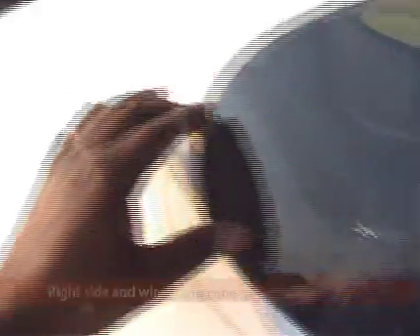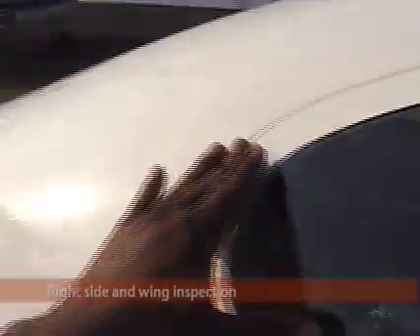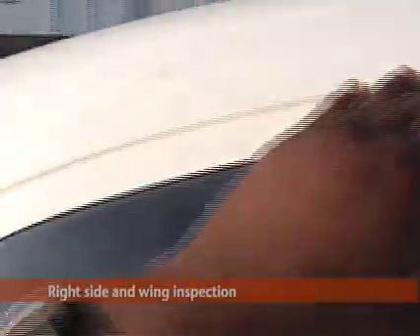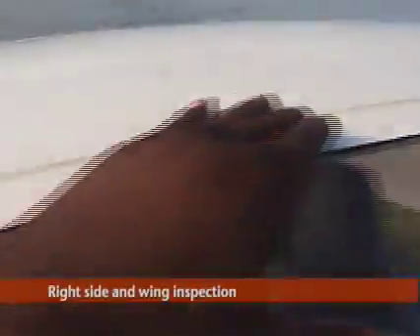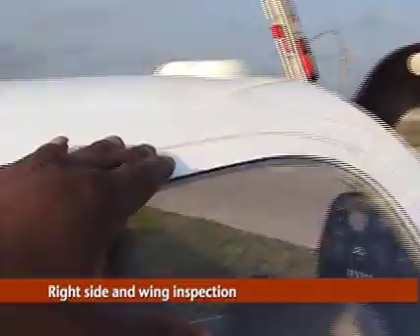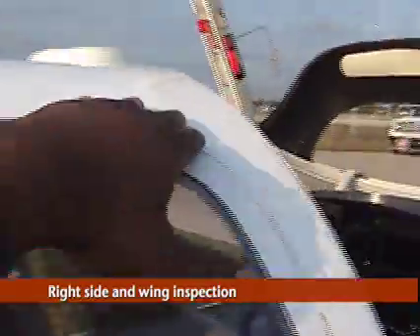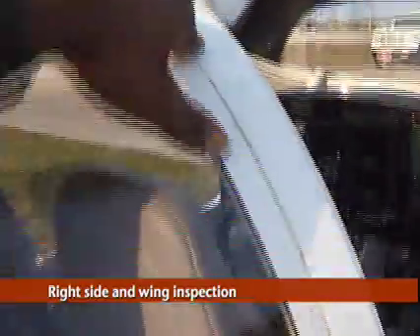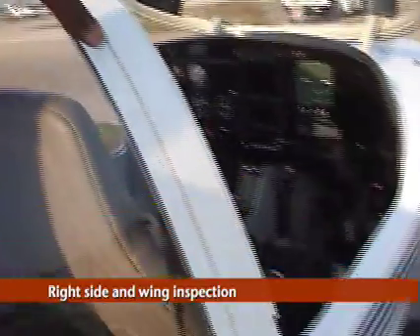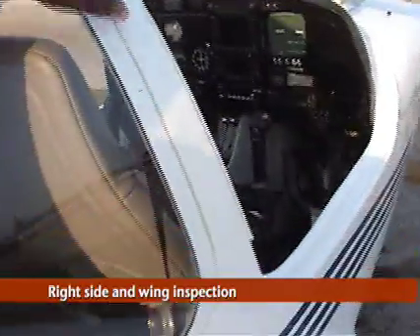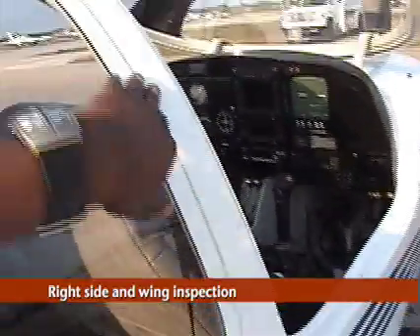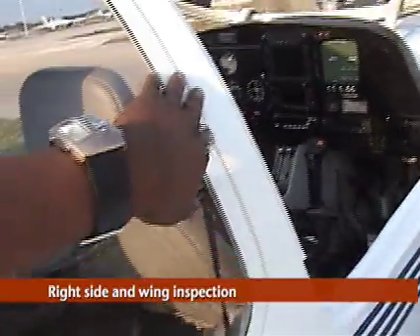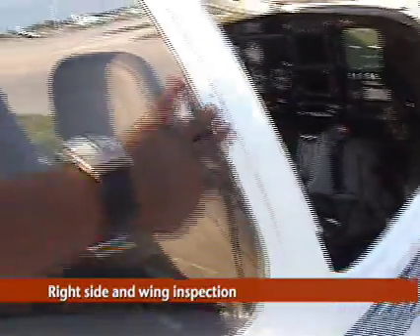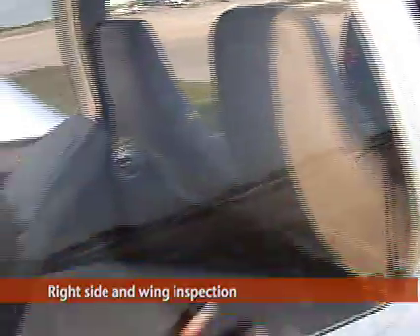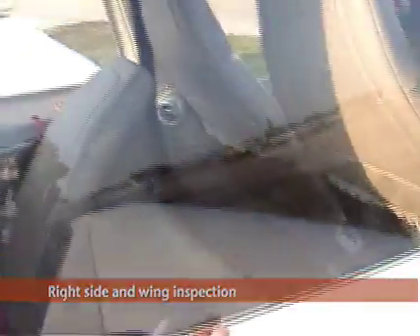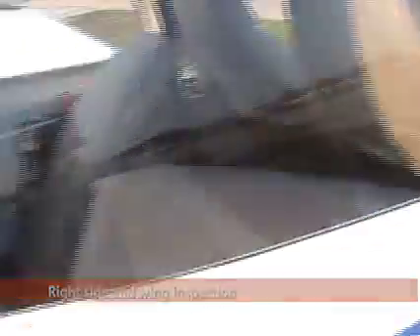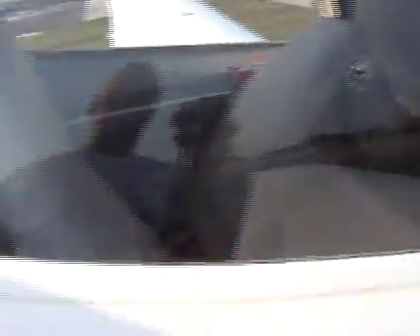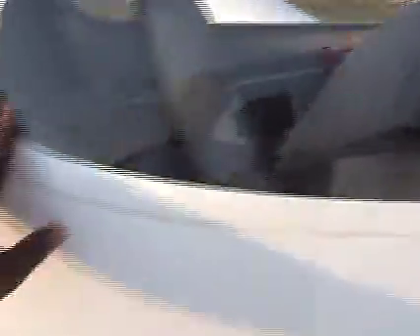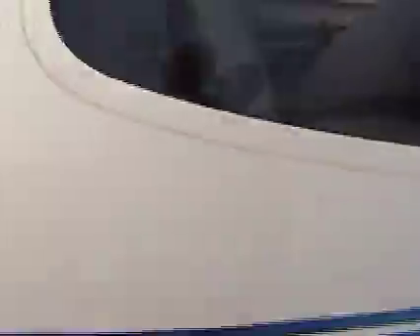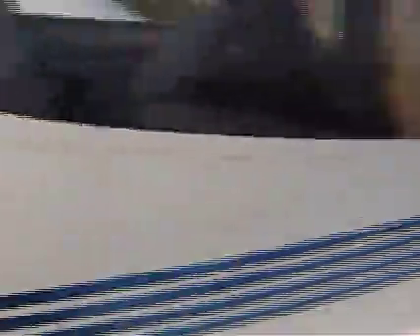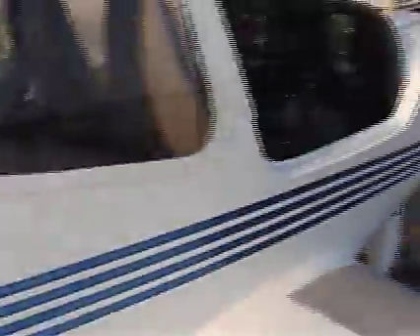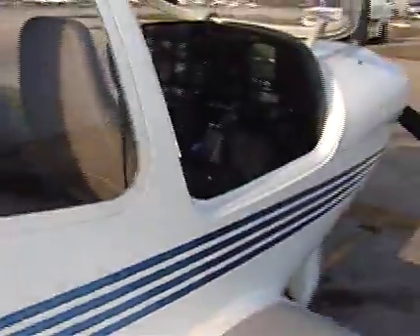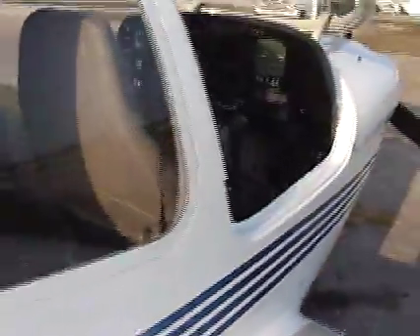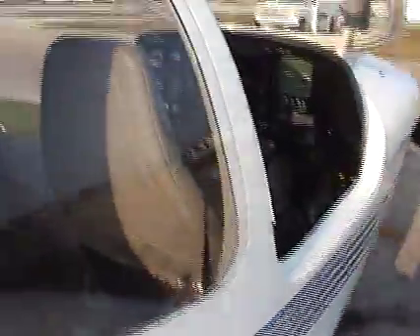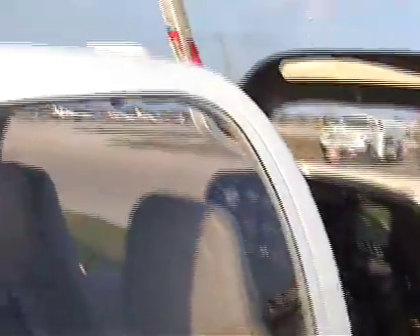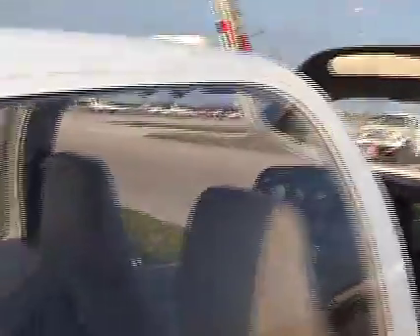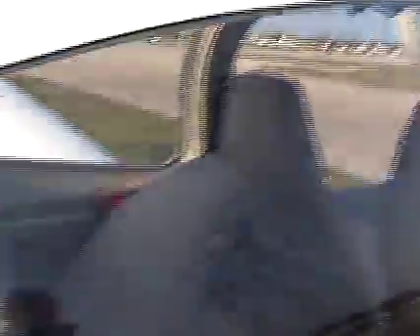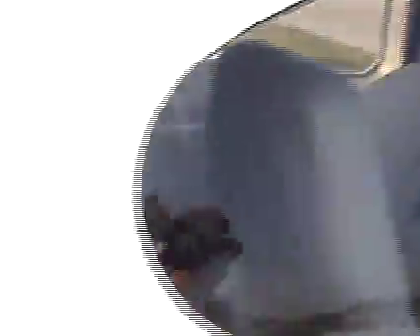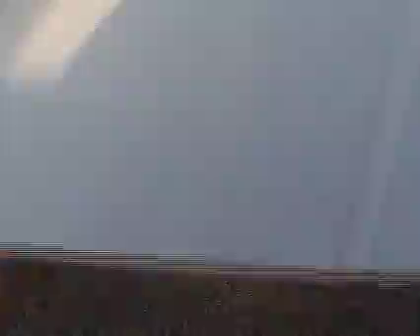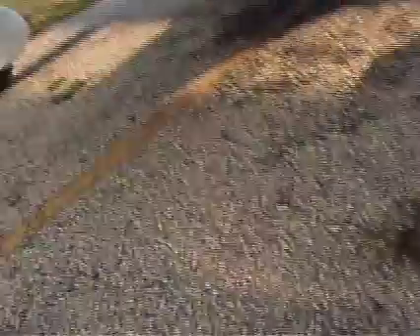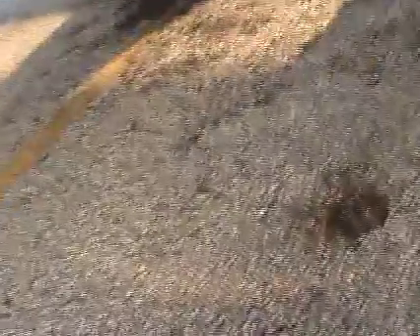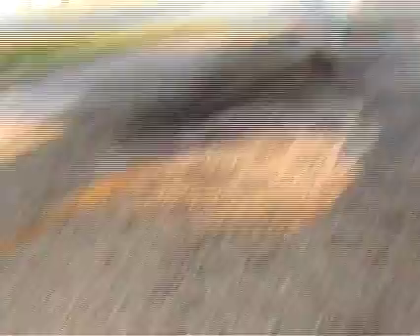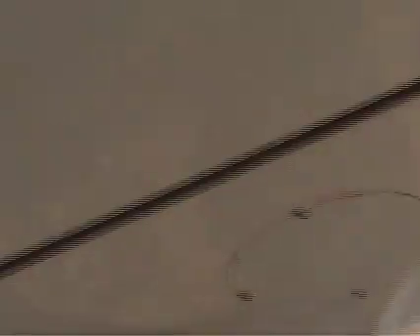This is the window here. Make sure it's secured in there. Make sure the window is clean. Let's look at pretty much the condition of everything over here on this side of the wing — we're going to run through this real quick.